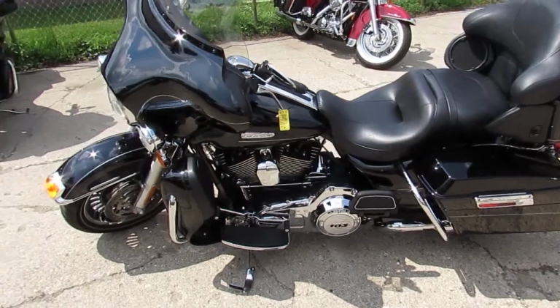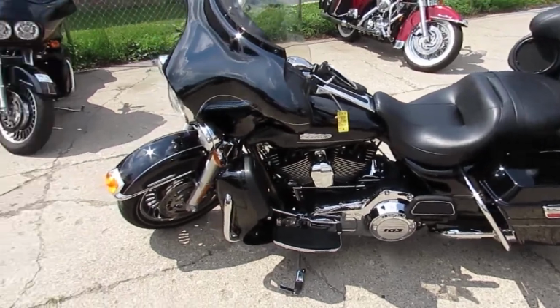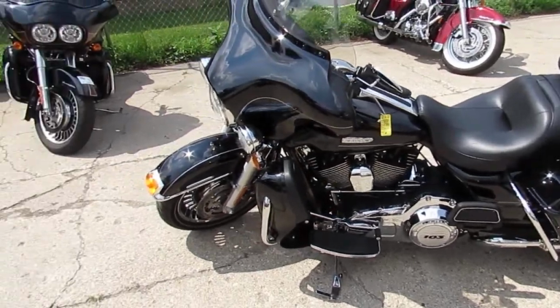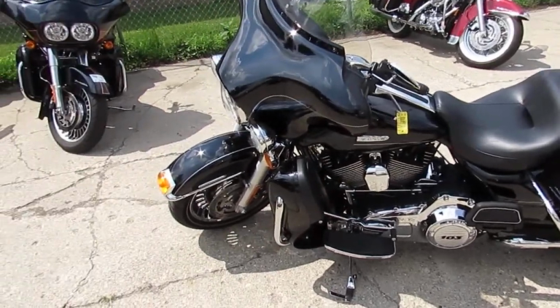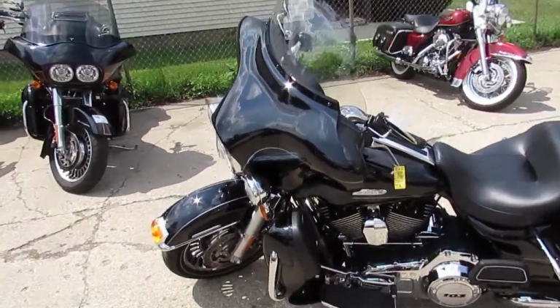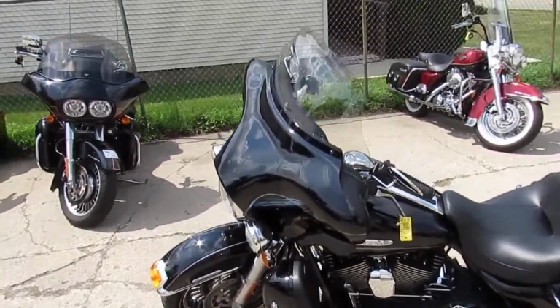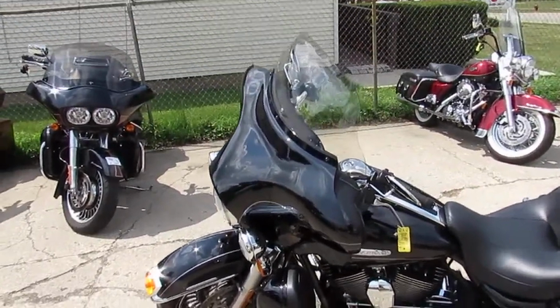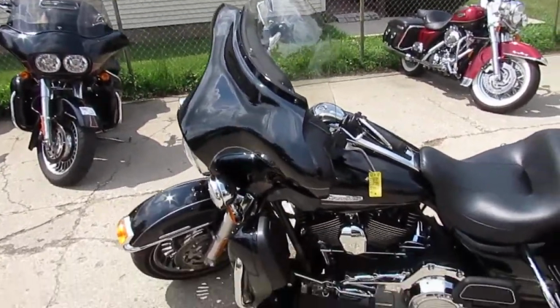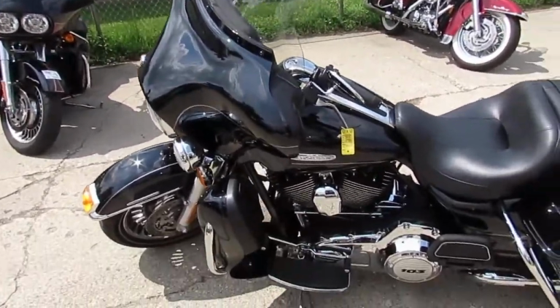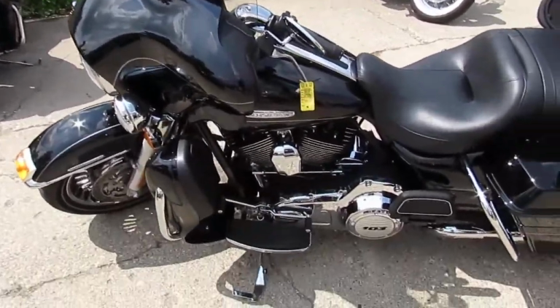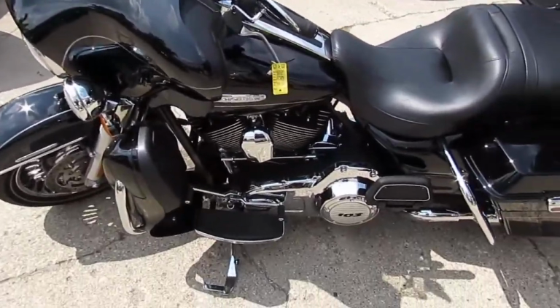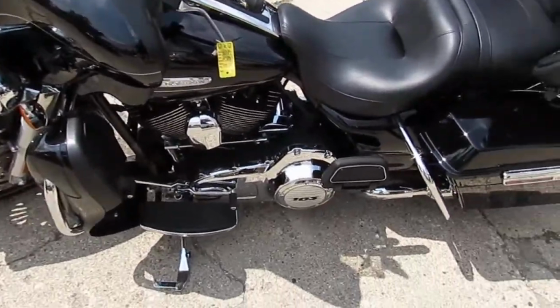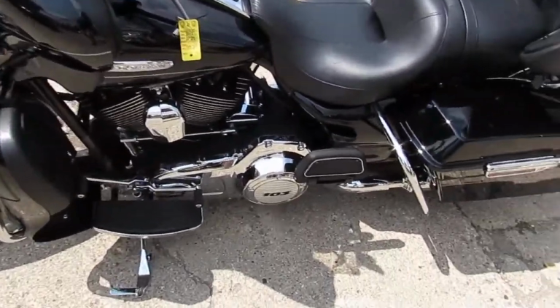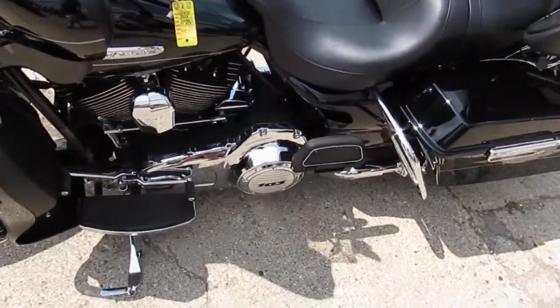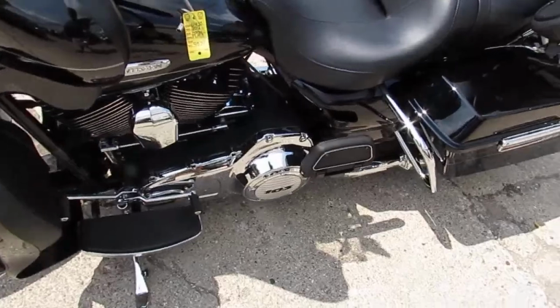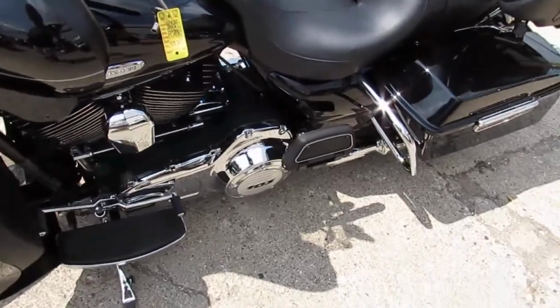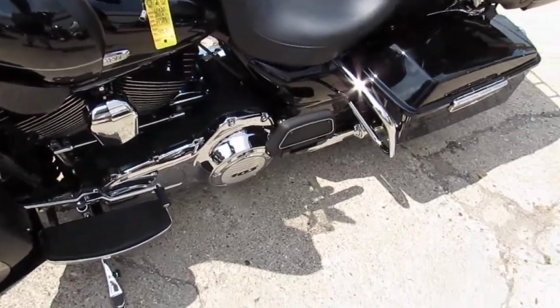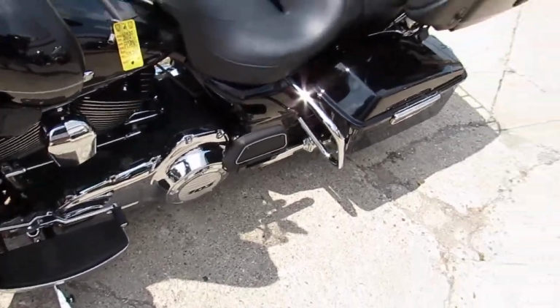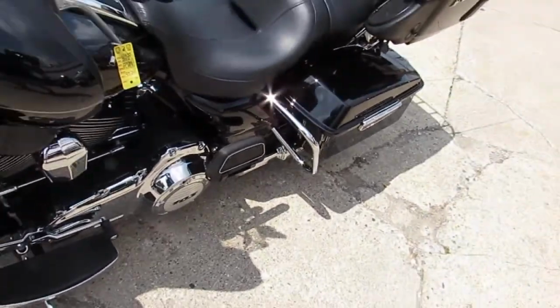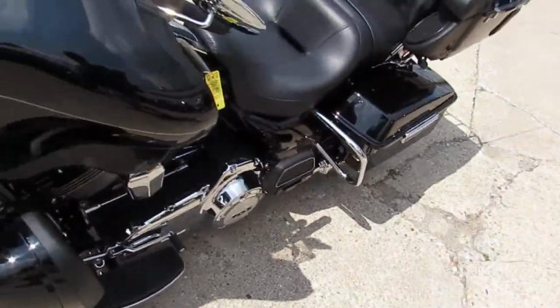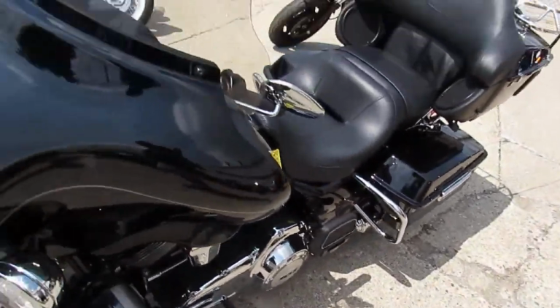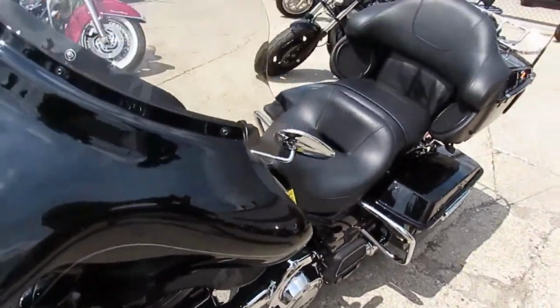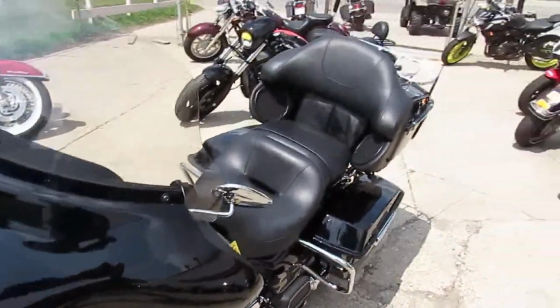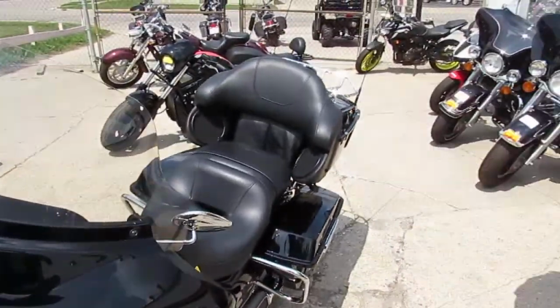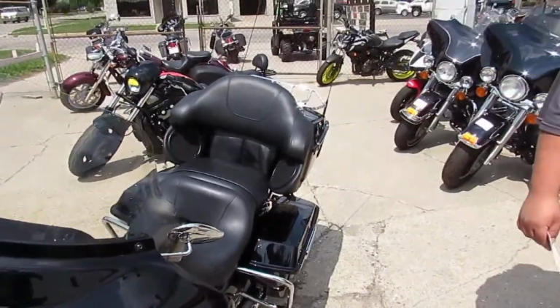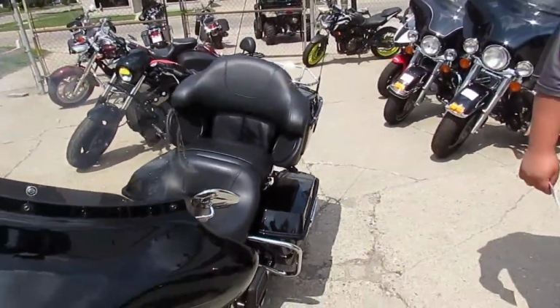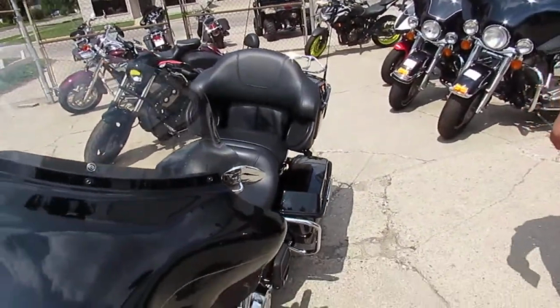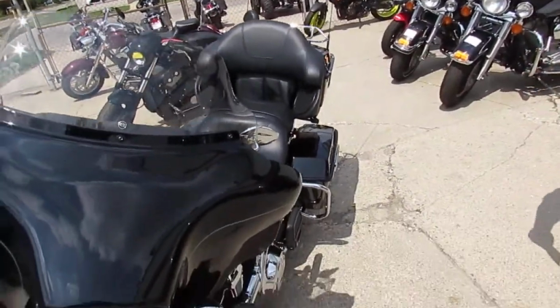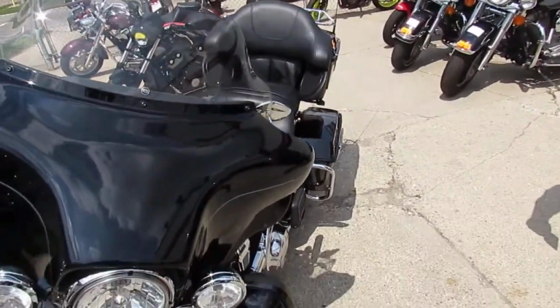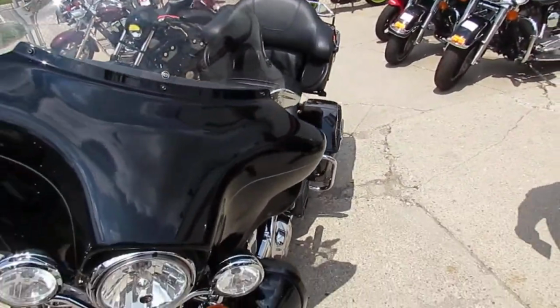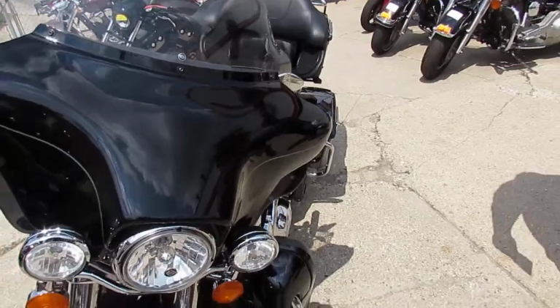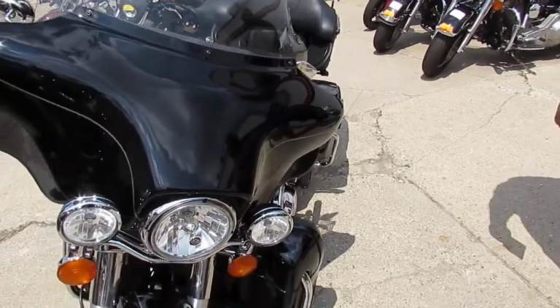Hey guys, it's ApprovalPowerSports.com here. We're doing some videos on the used Harley Davidsons we have in stock — over 300 used Harleys. I've got probably about 65 to 70 Ultra Classics.